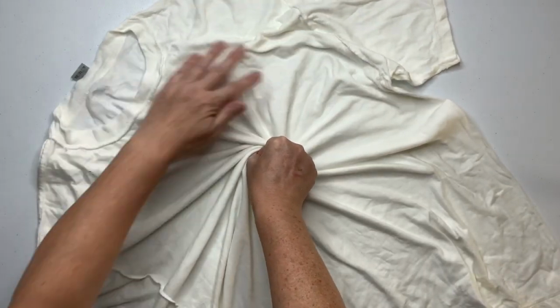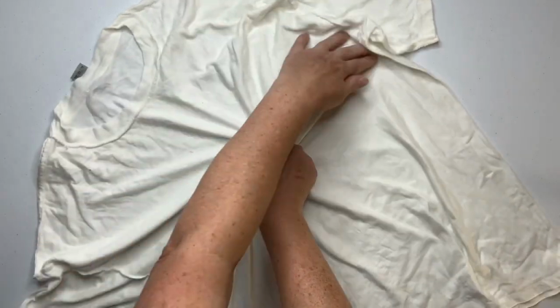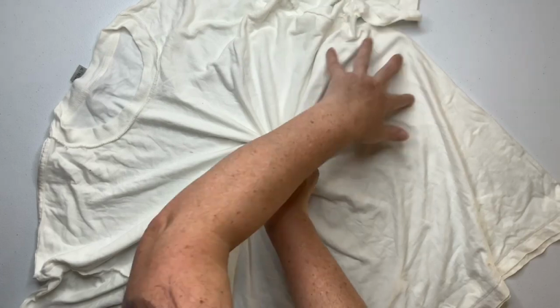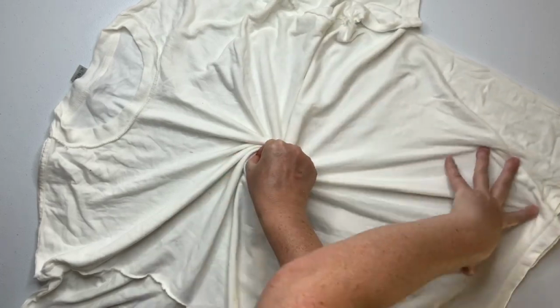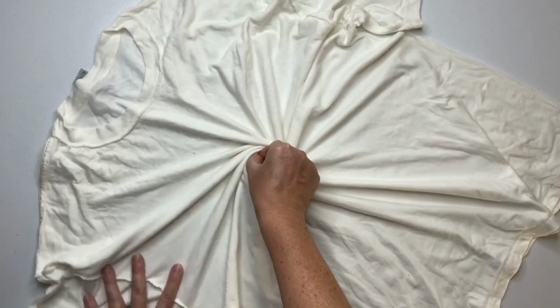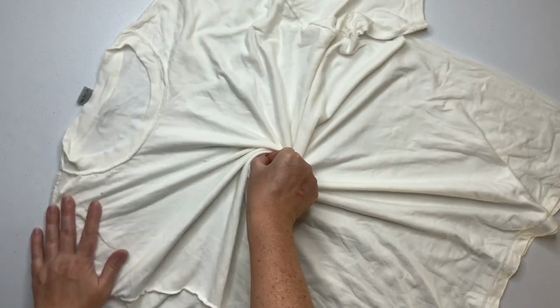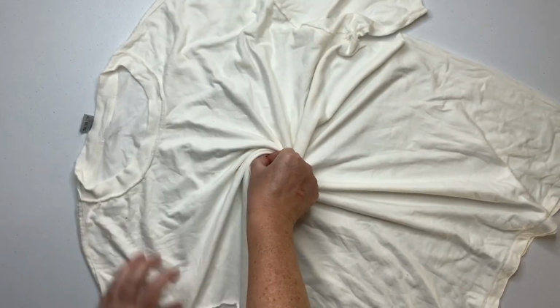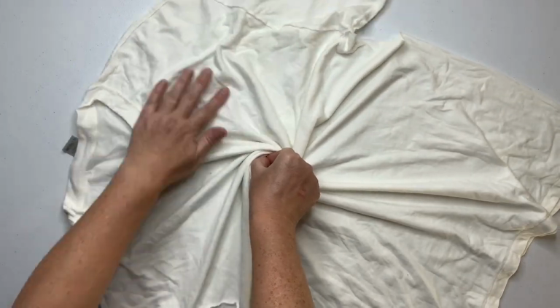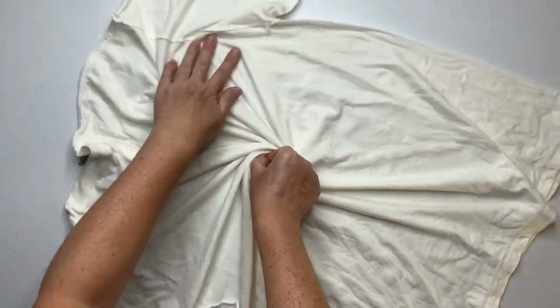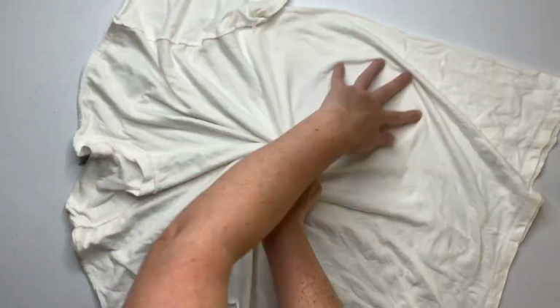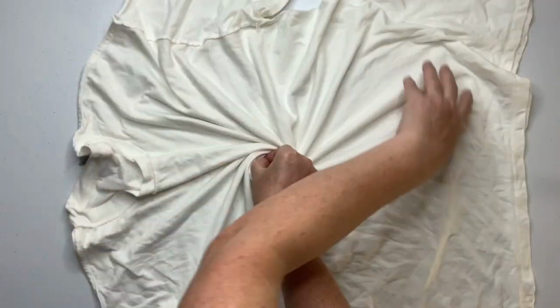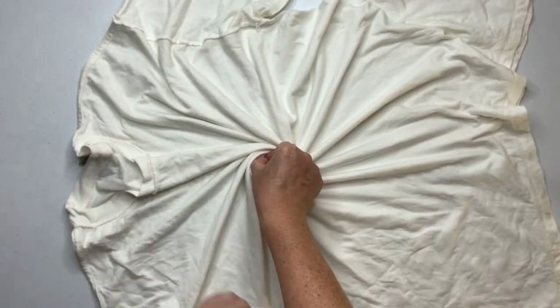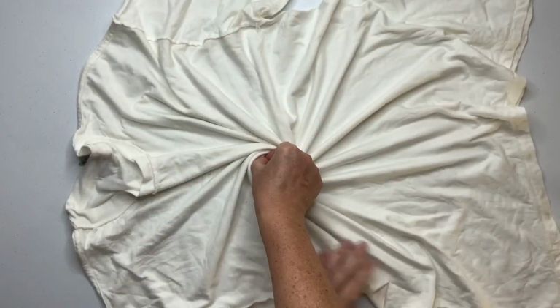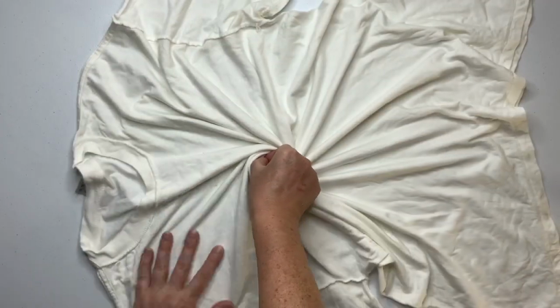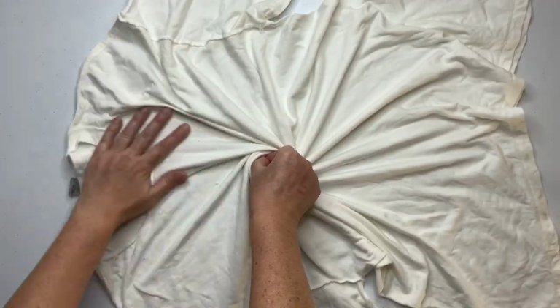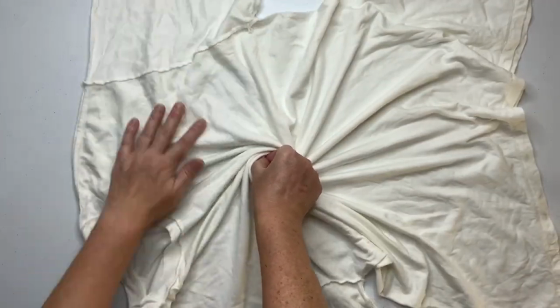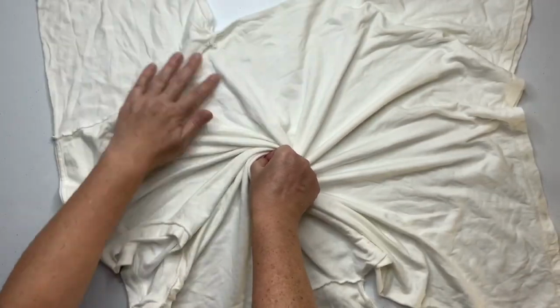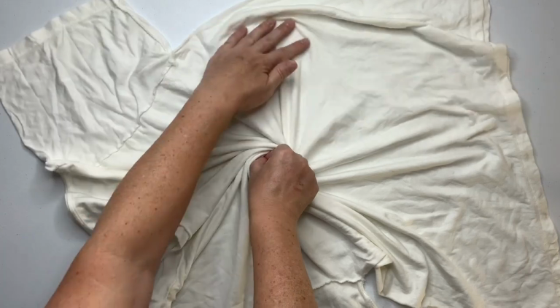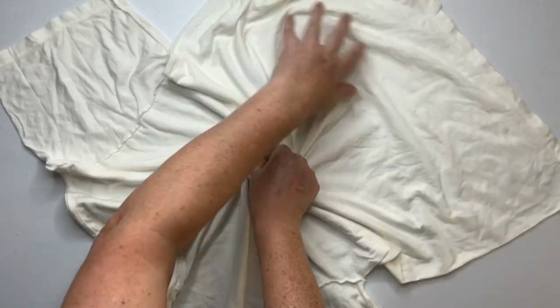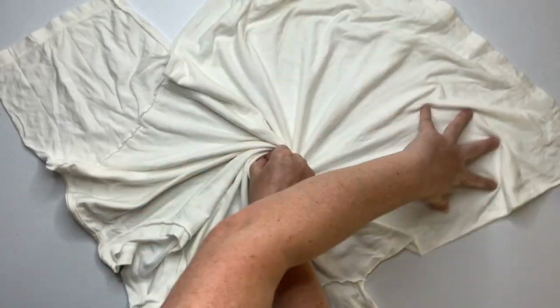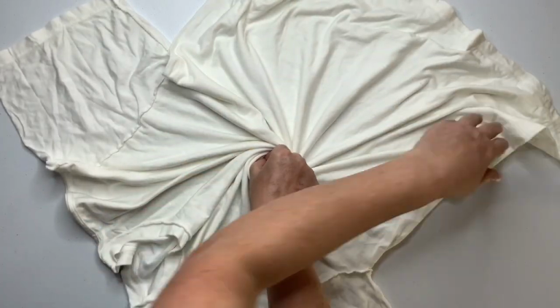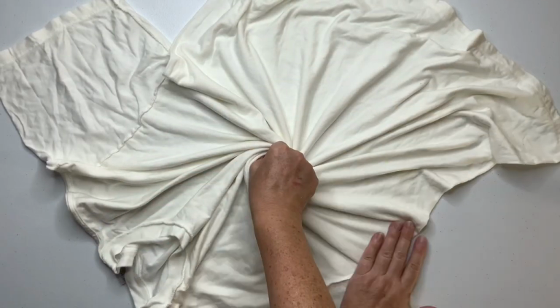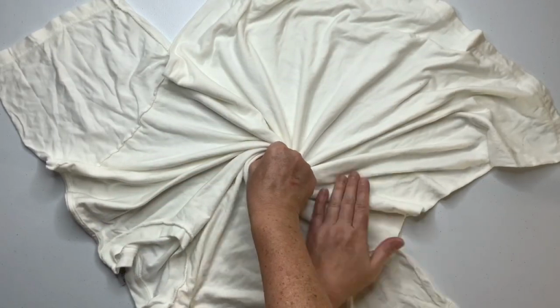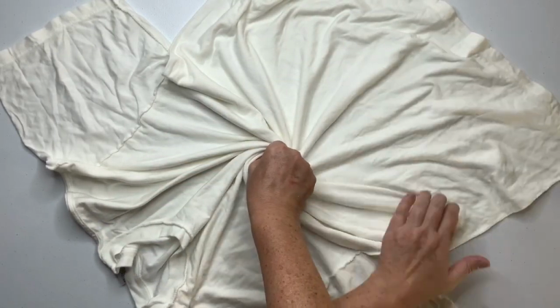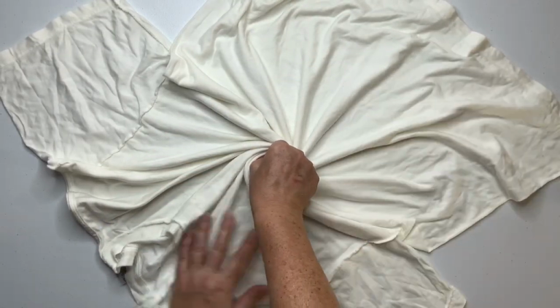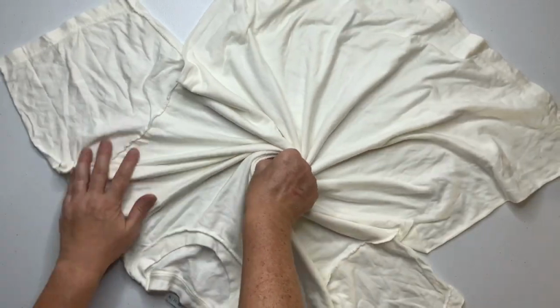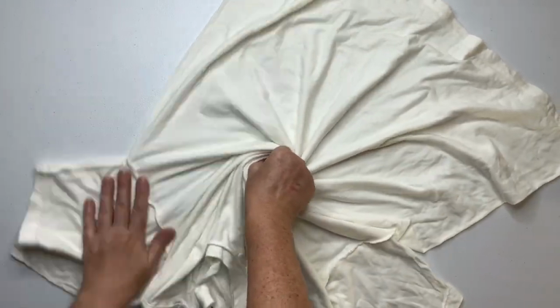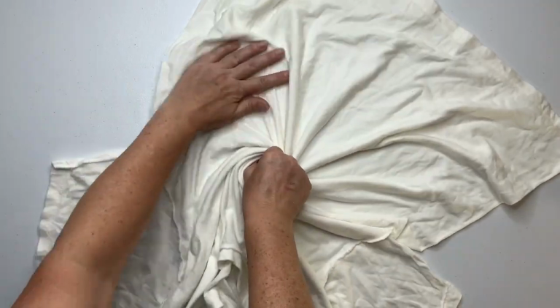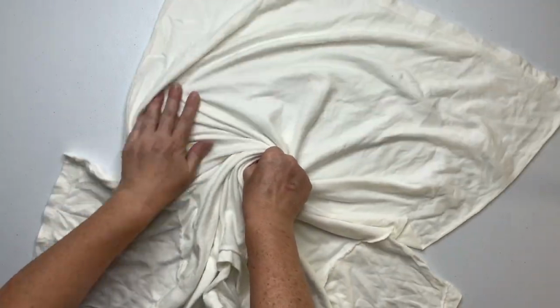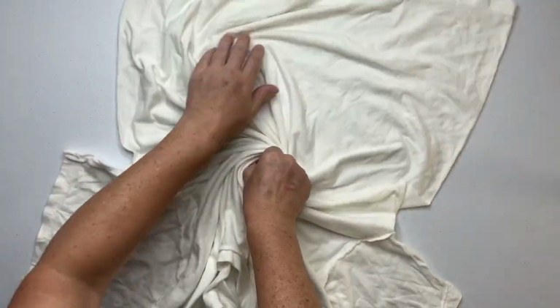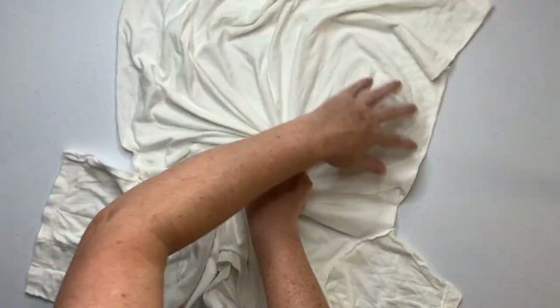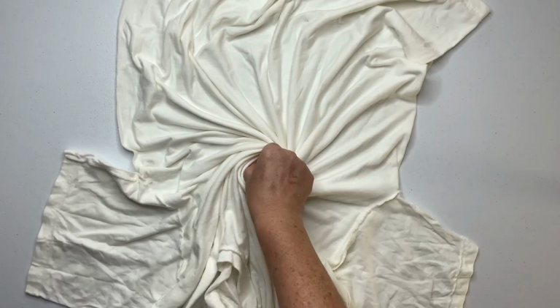I make a little pinch and I twist, and with my other hand I'm creating pleats. You want to try to have your pleats not overlap each other.